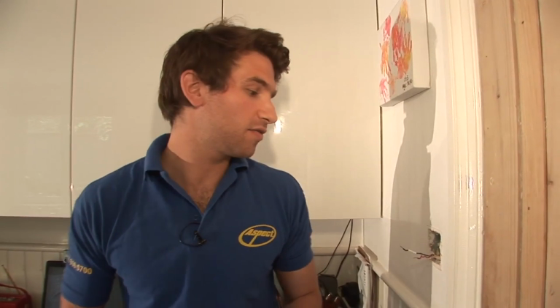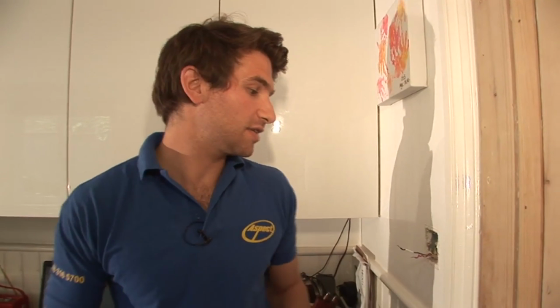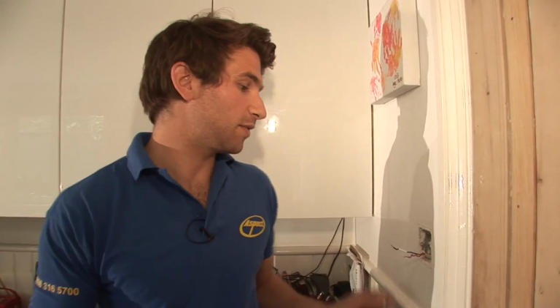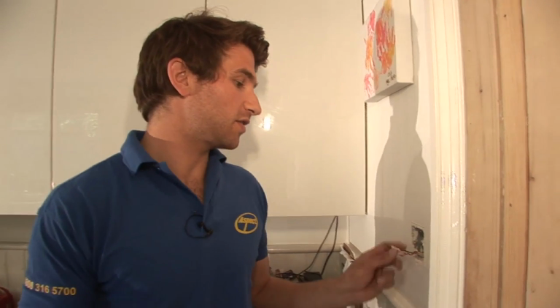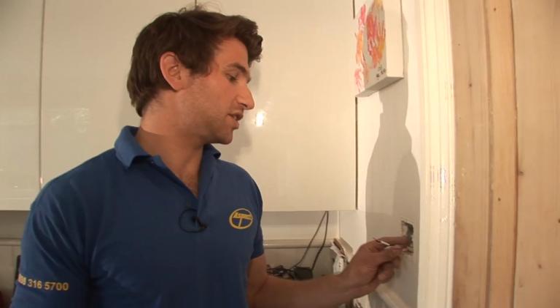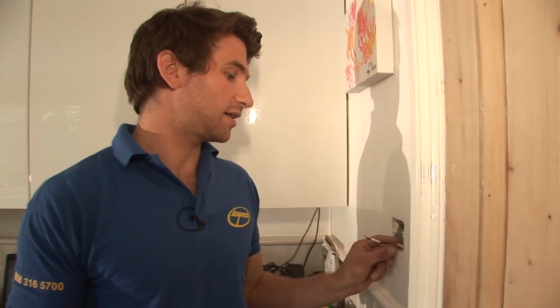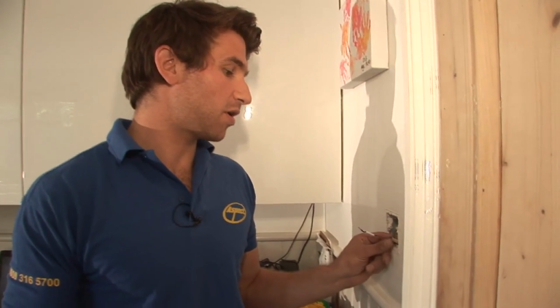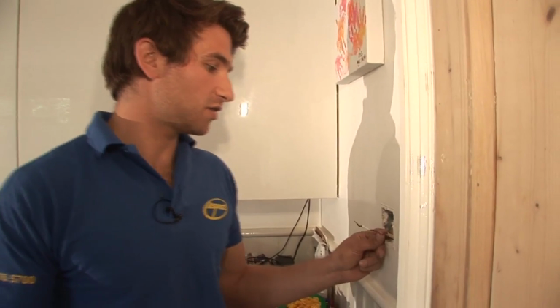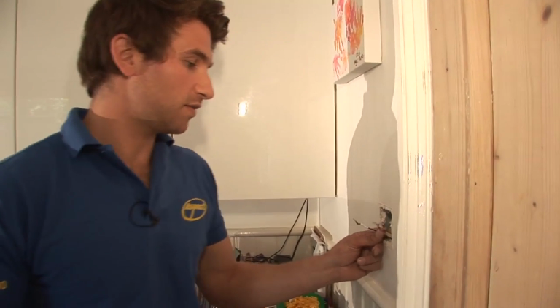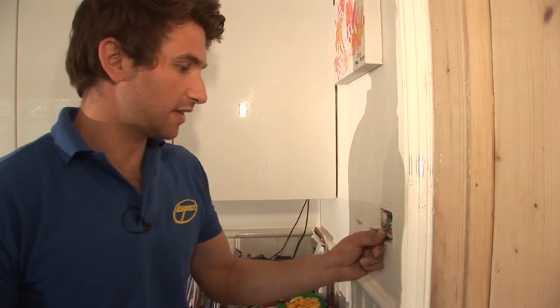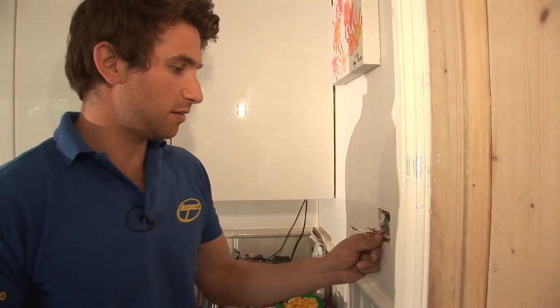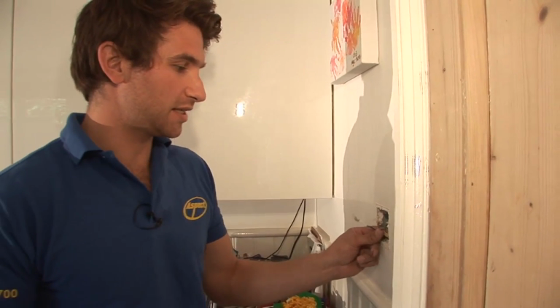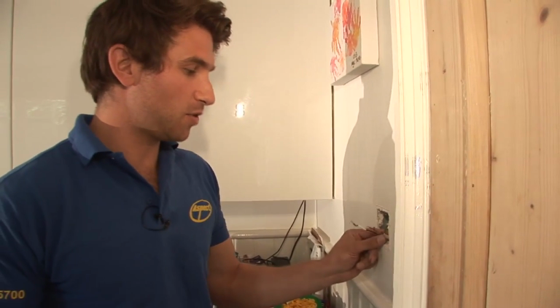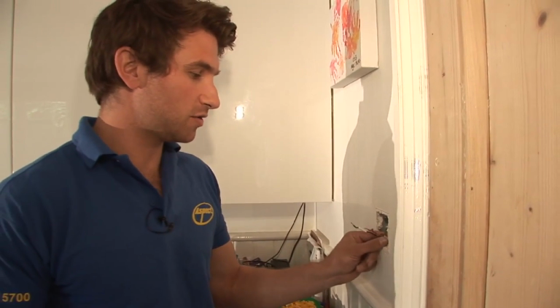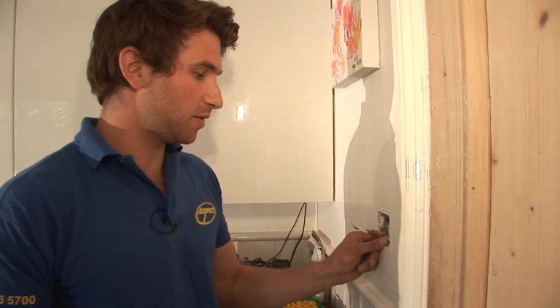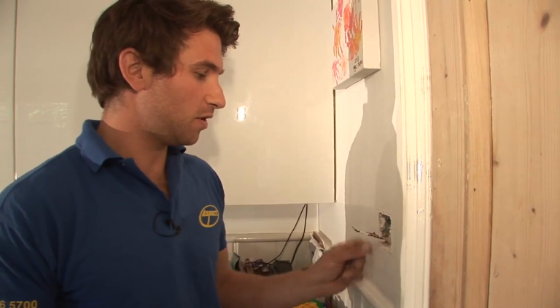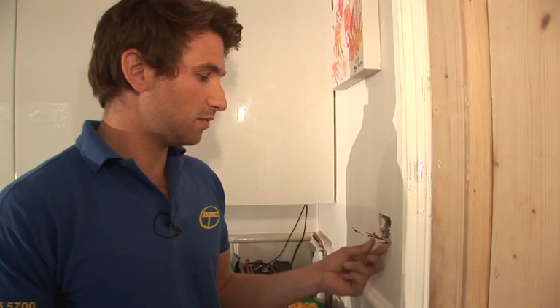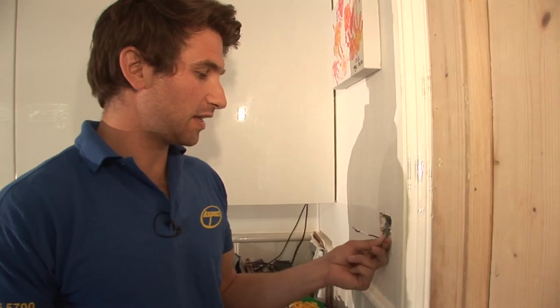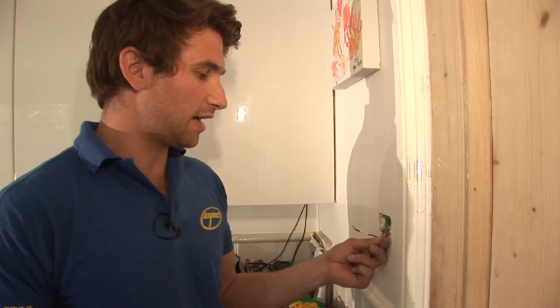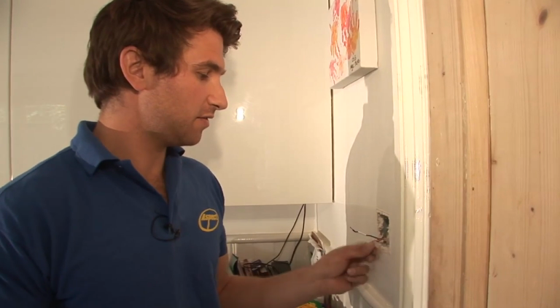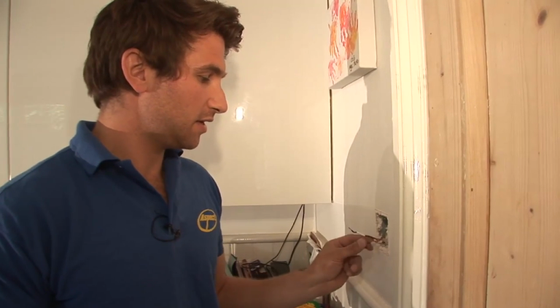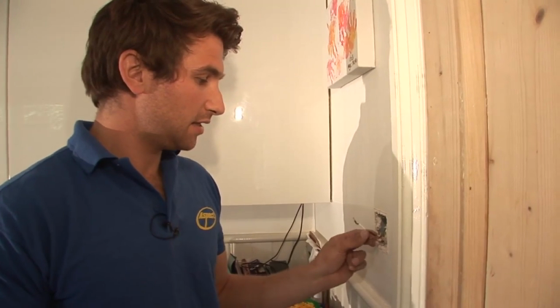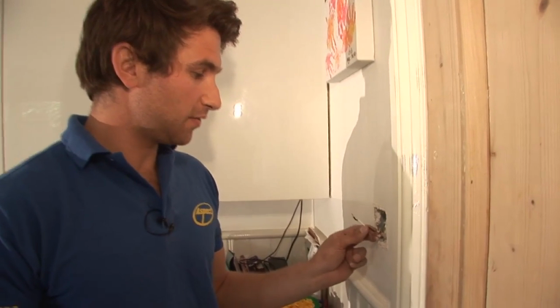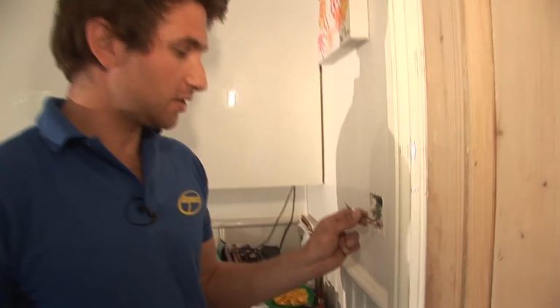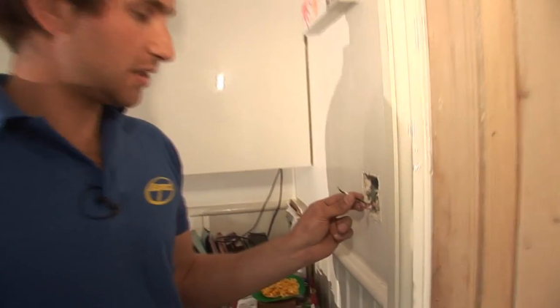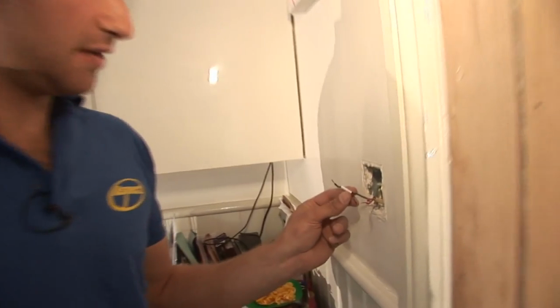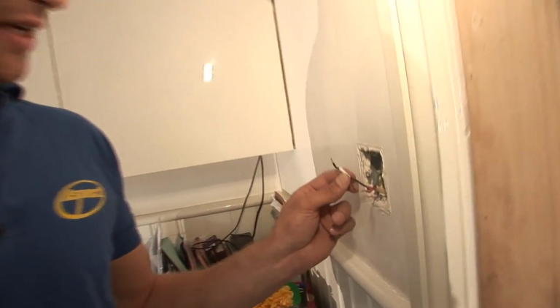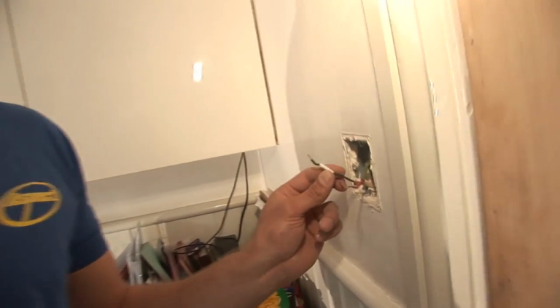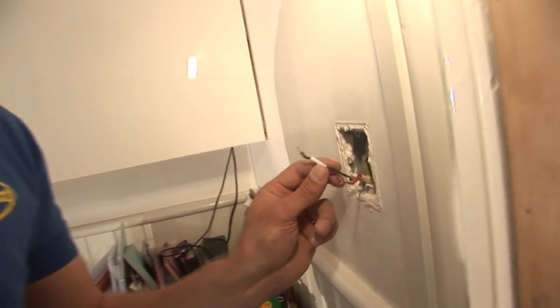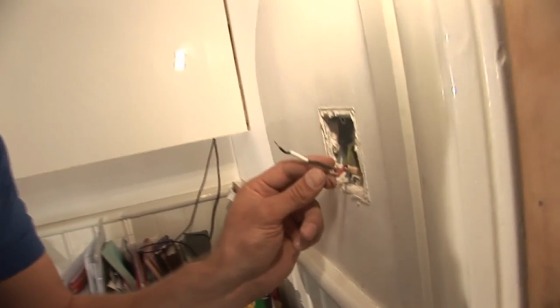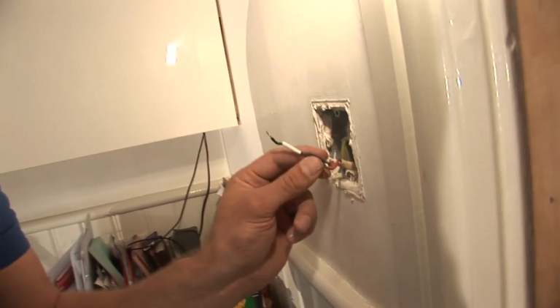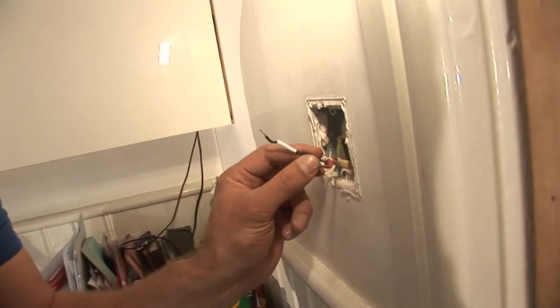First, we've obviously checked the power's off, we've got the cables exposed from the wall. We've got the live, then we've got the switch live clearly marked here with a piece of tape.